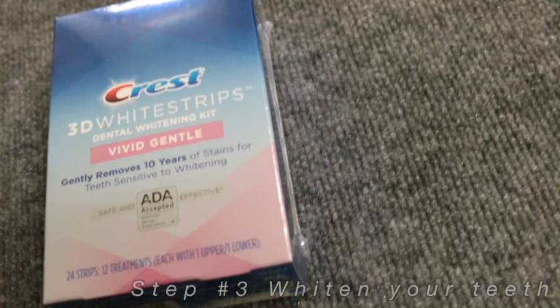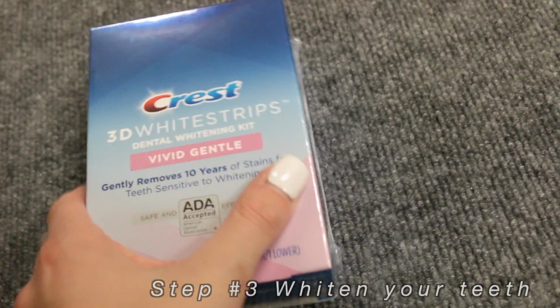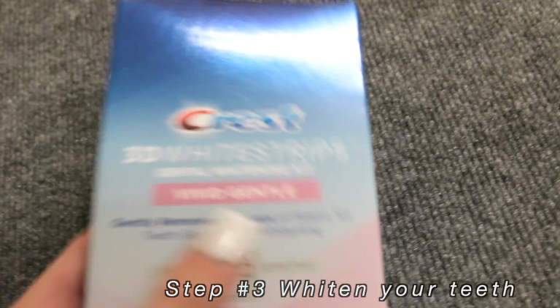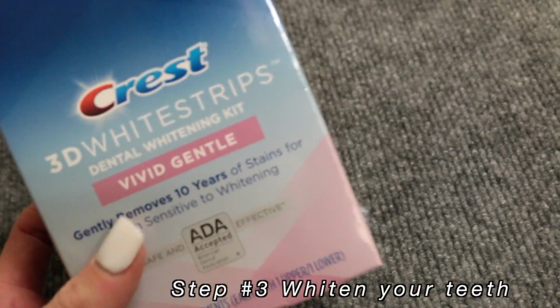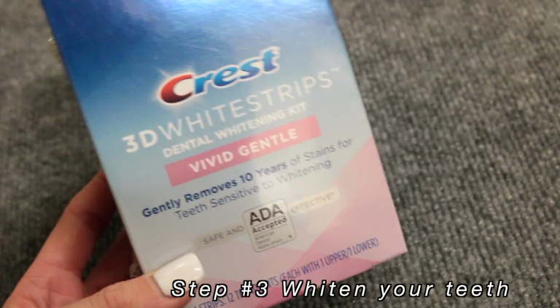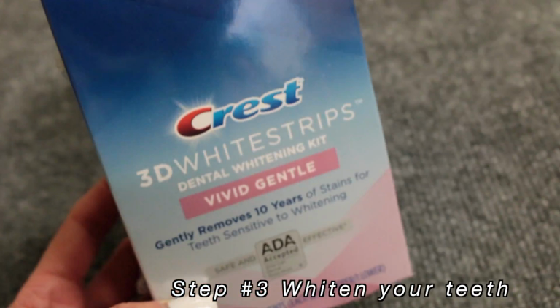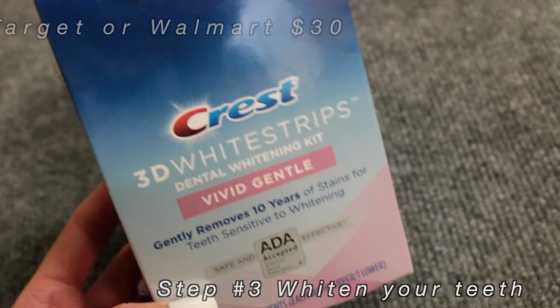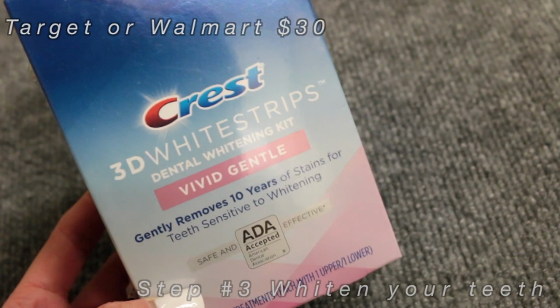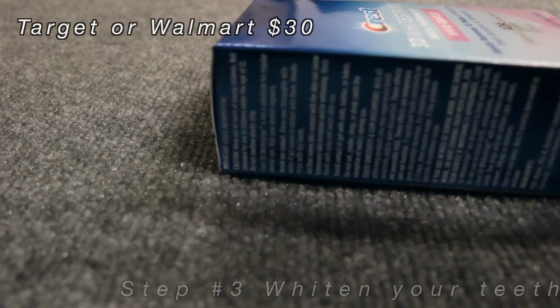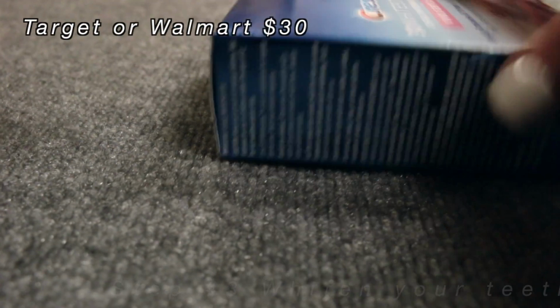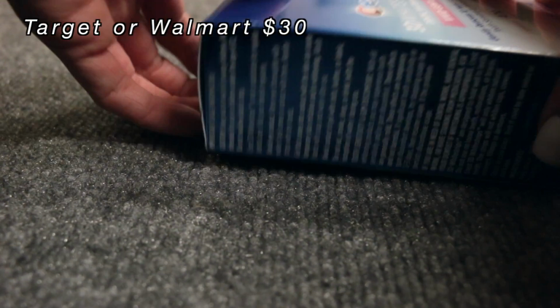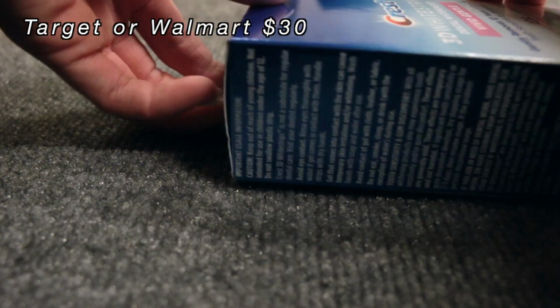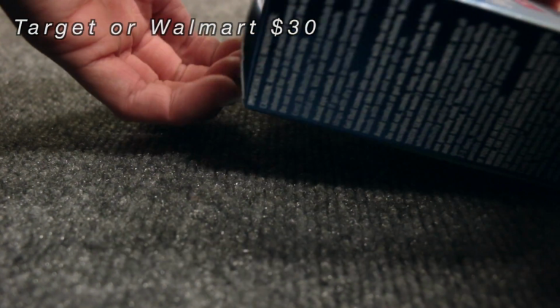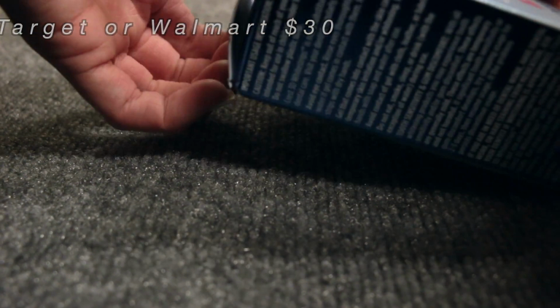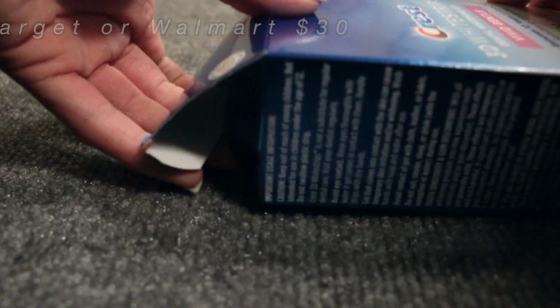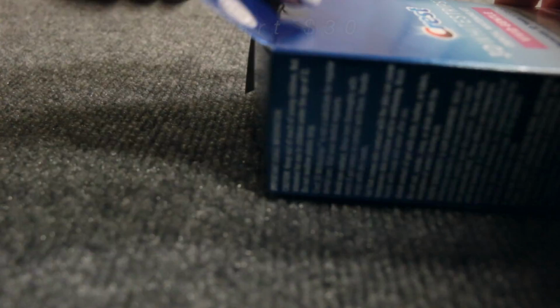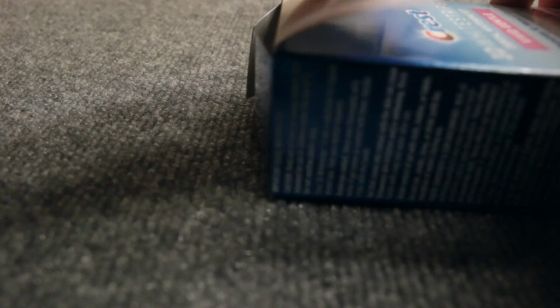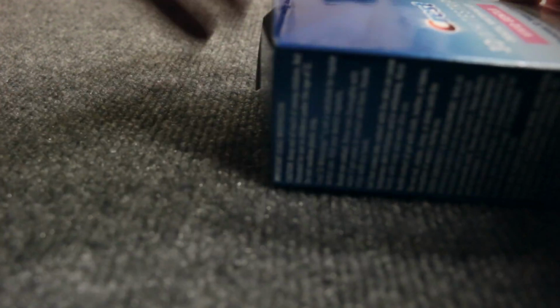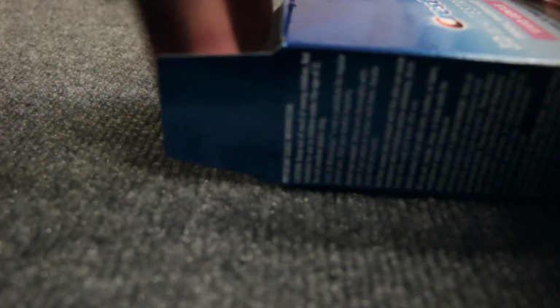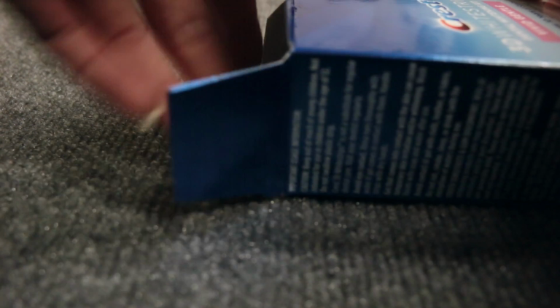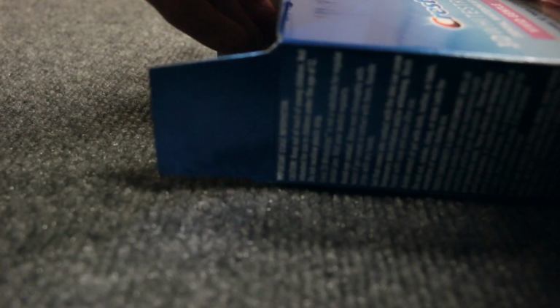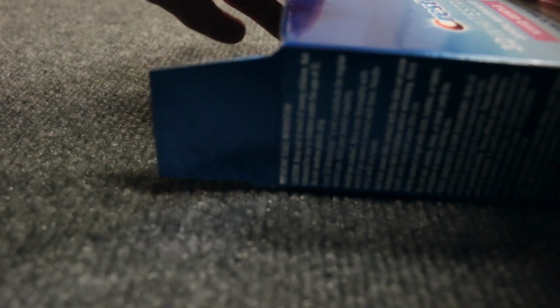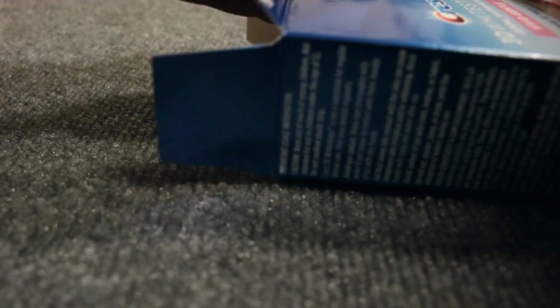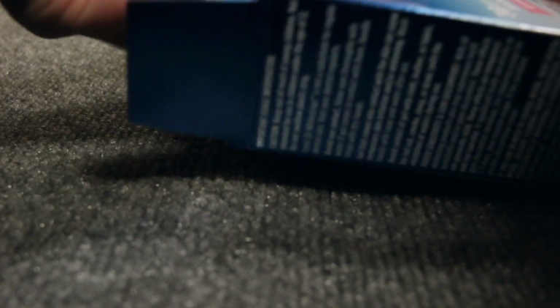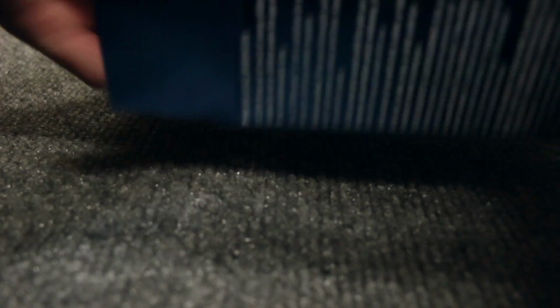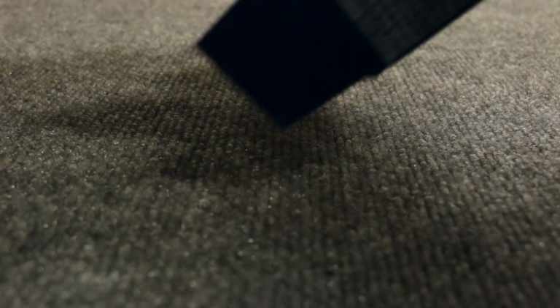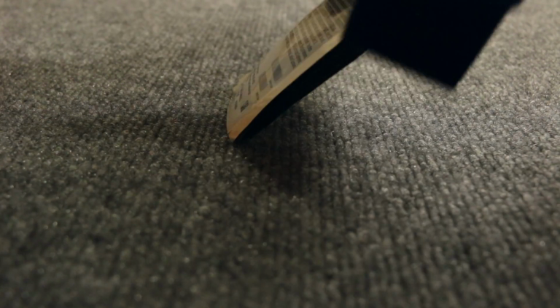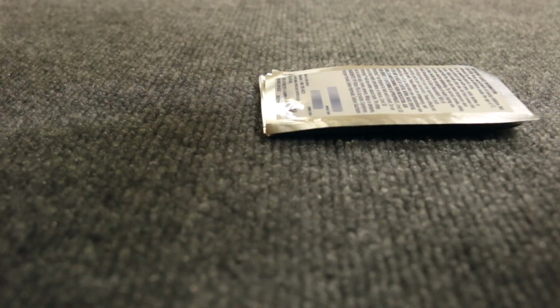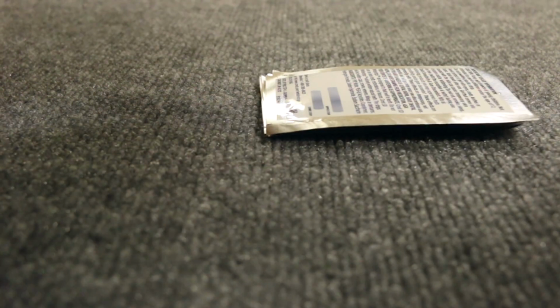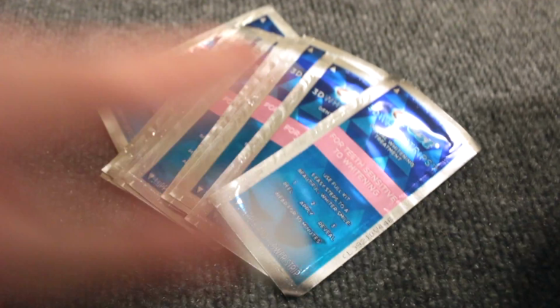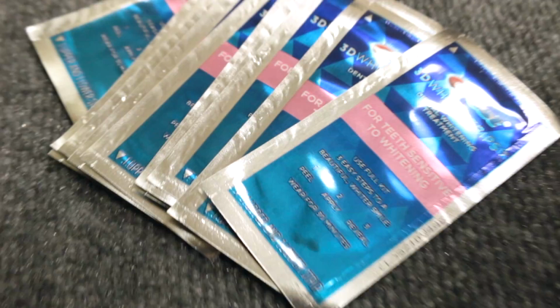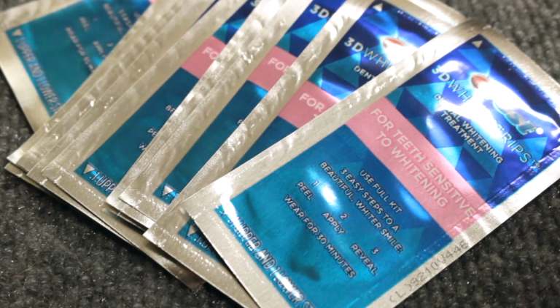My third step is to have white teeth. I think this makes your smile look so much better. I picked up these whitening strips for $30 — these are the Vivid Gentle ones because last time I did these my teeth were a little sensitive to the whitening process.